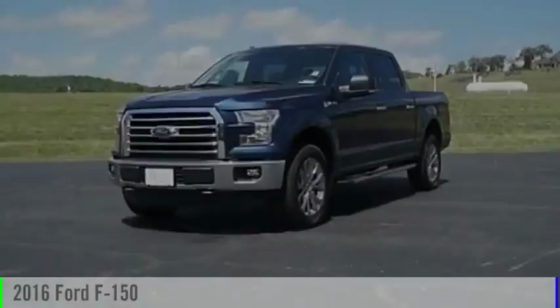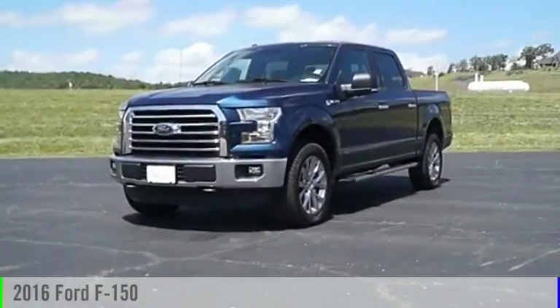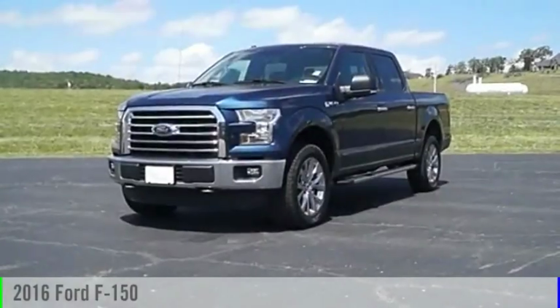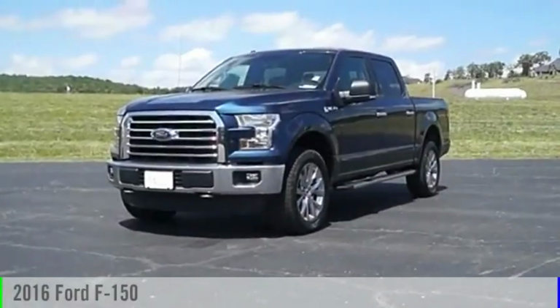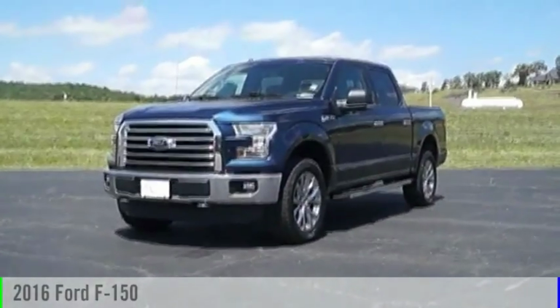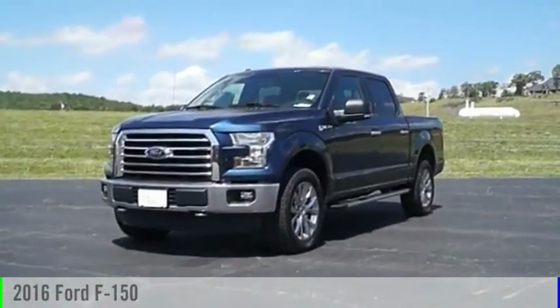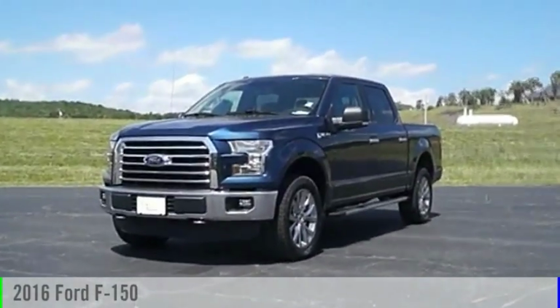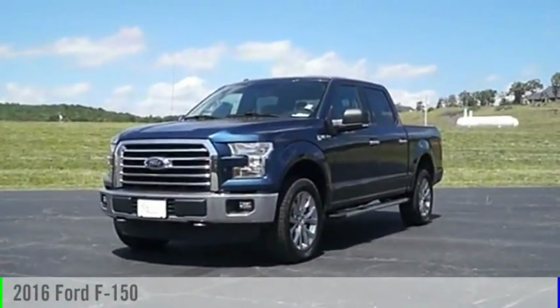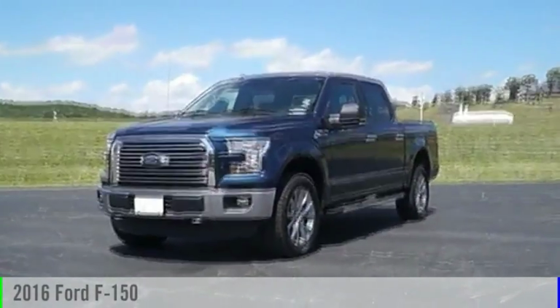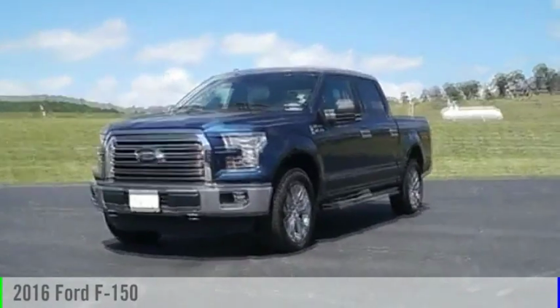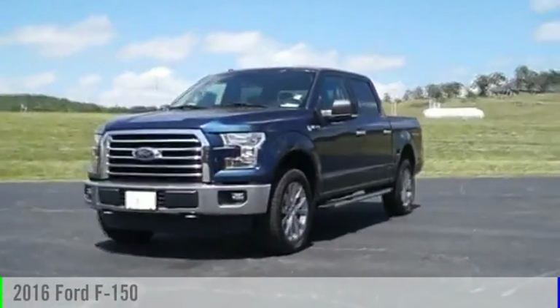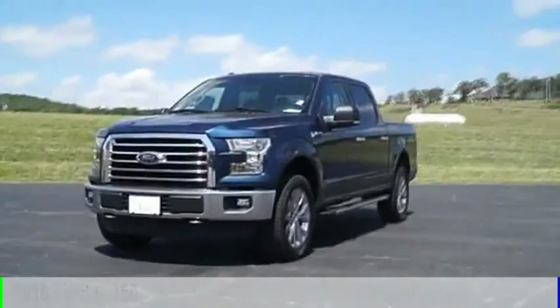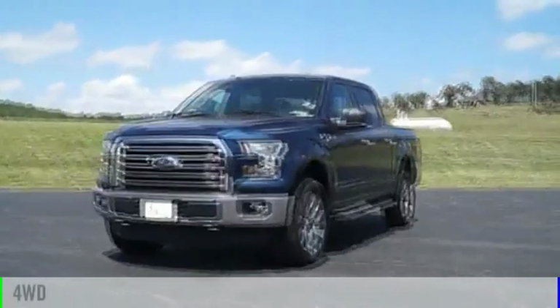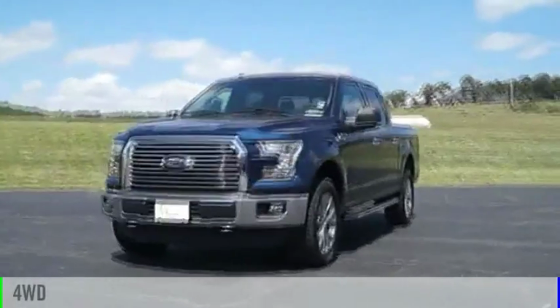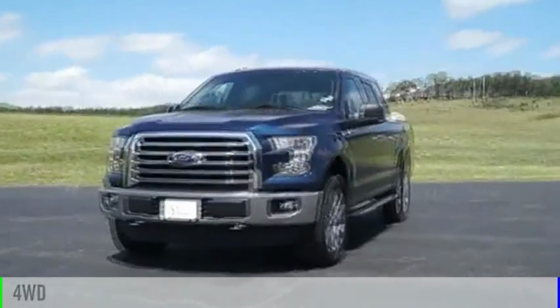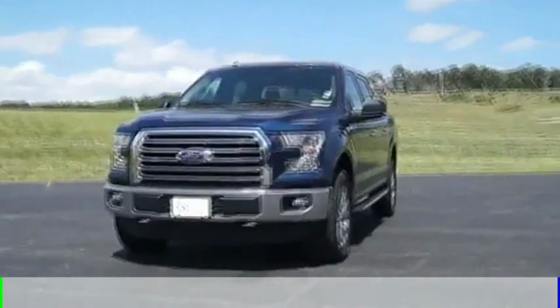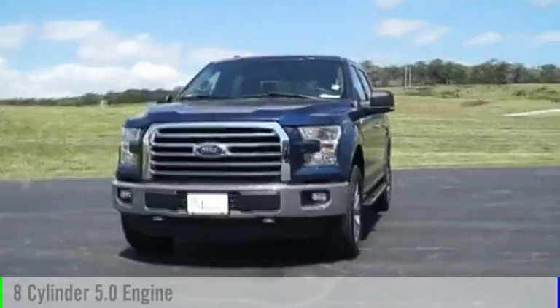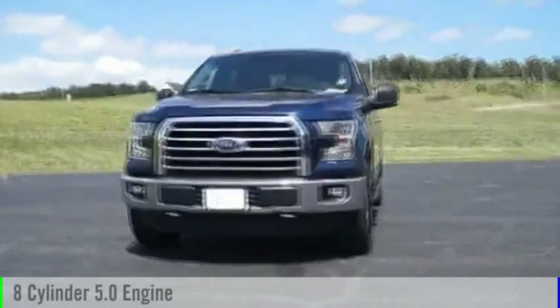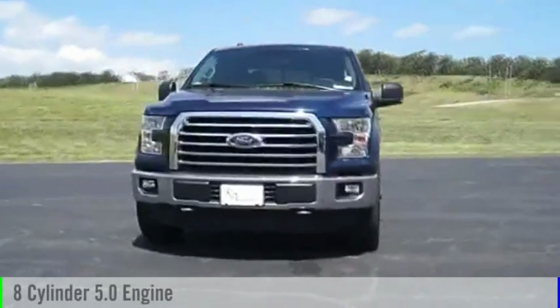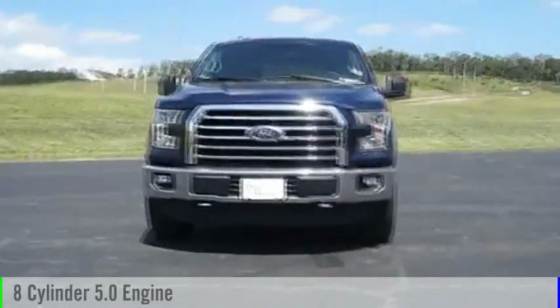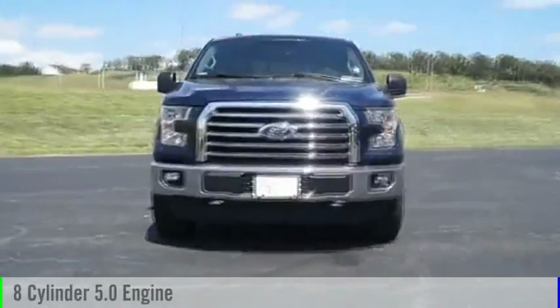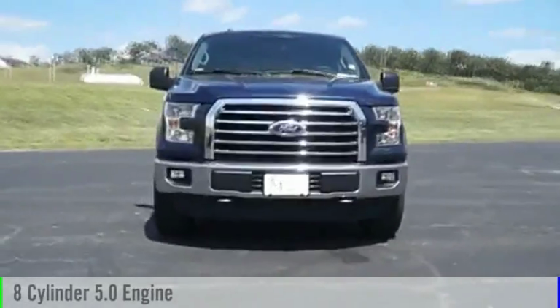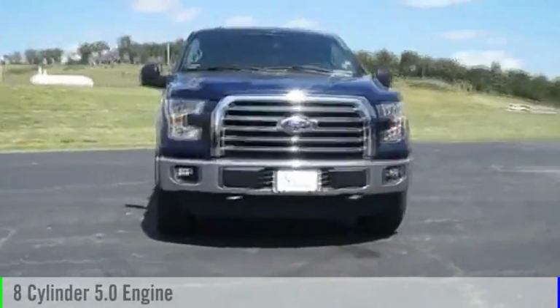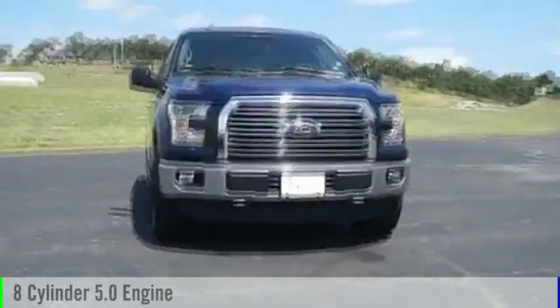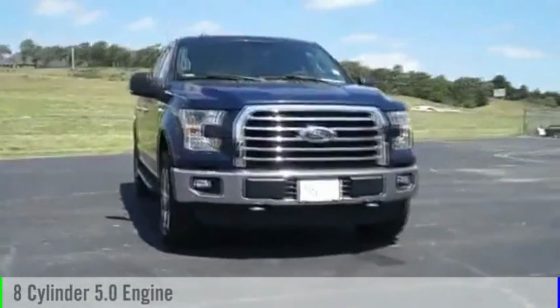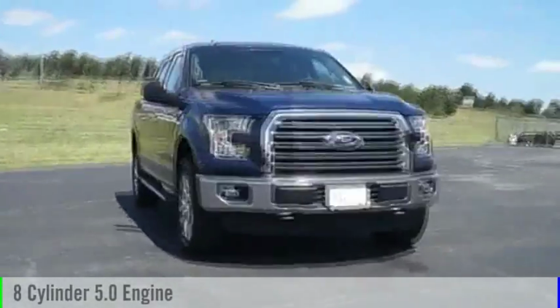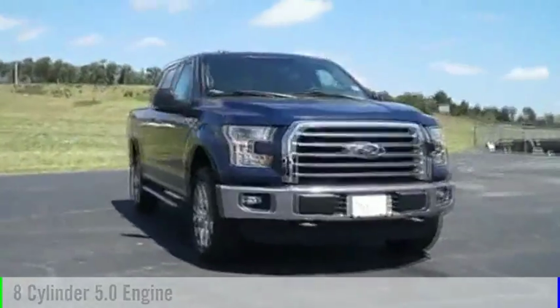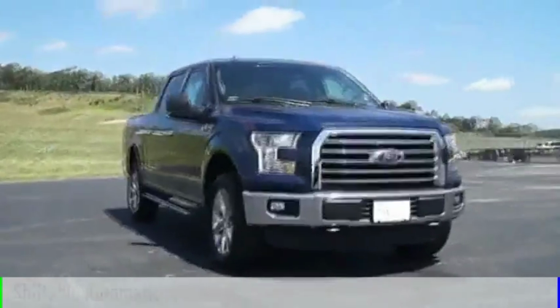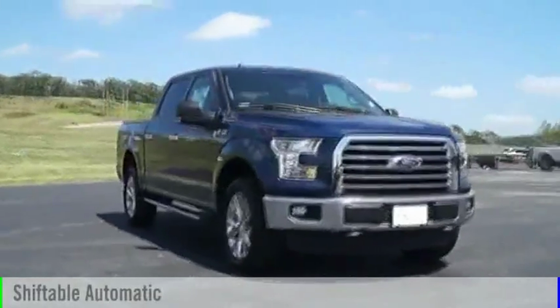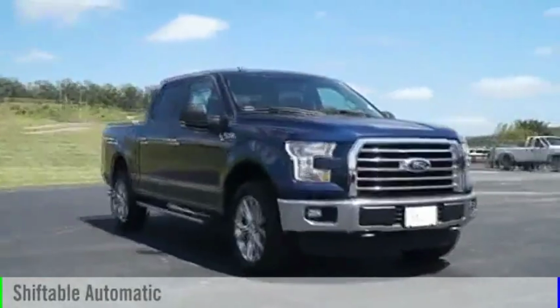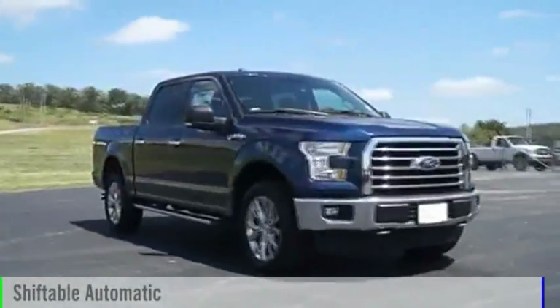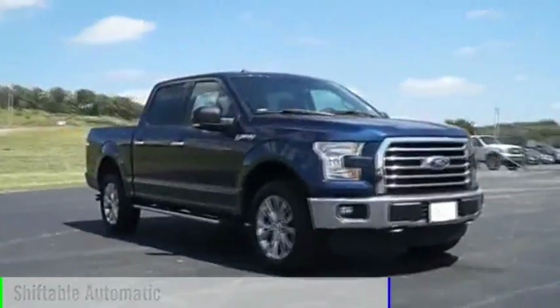2016 F-150. This vehicle is powered by a 4-wheel drive, 8-cylinder, 5.0-liter engine, and comes with an automatic transmission.